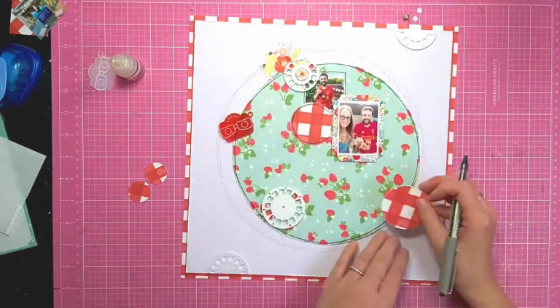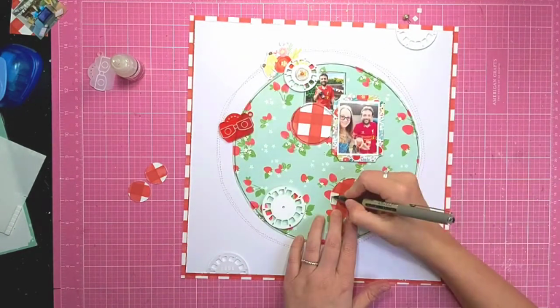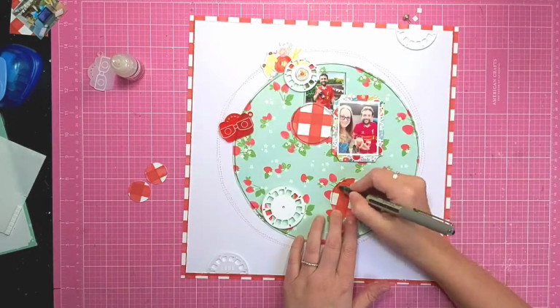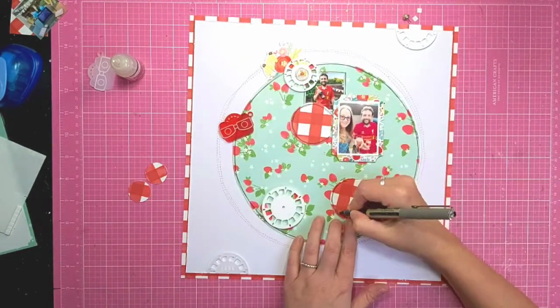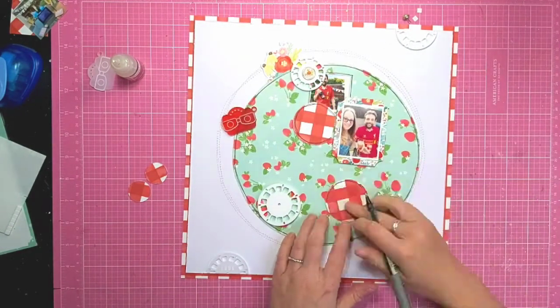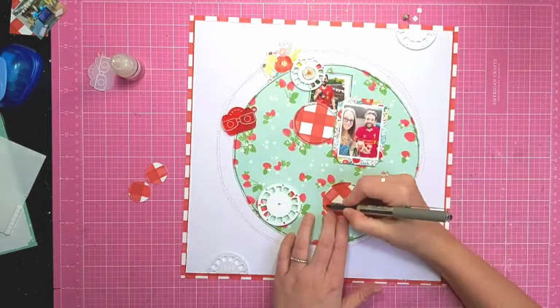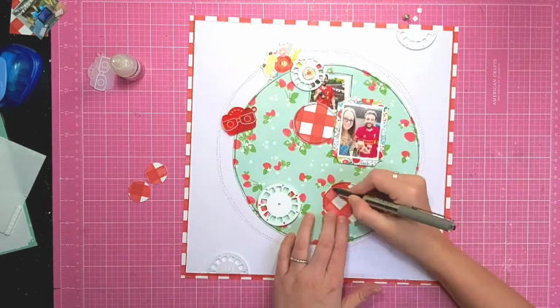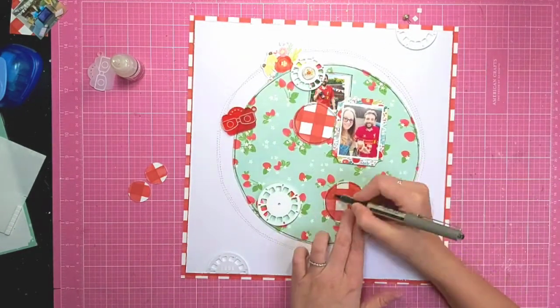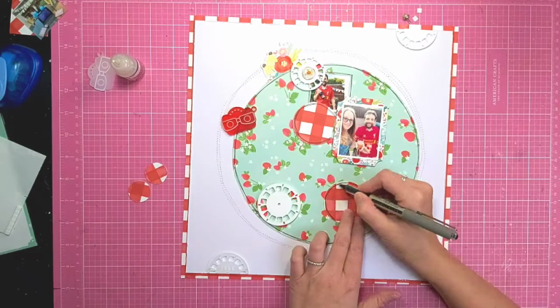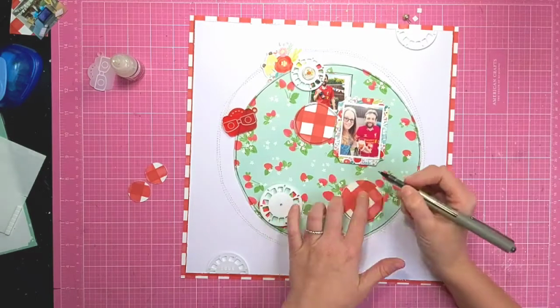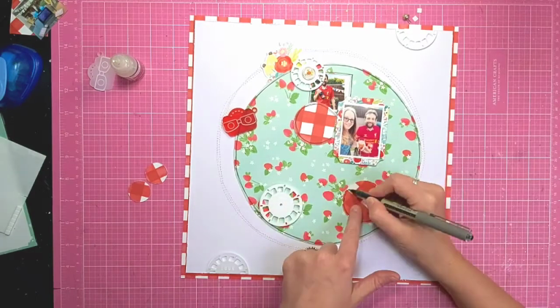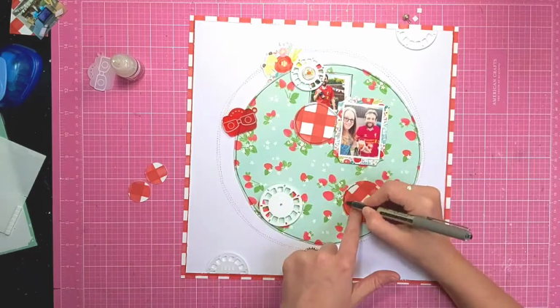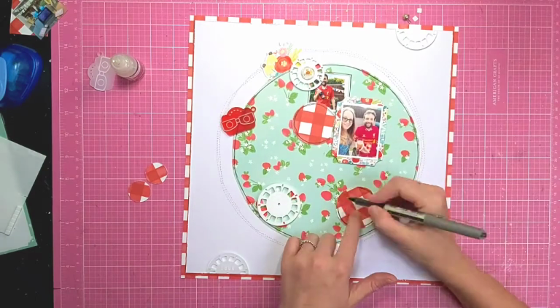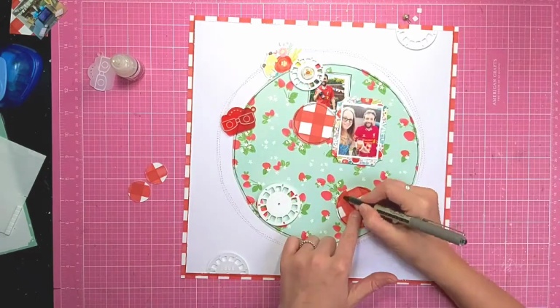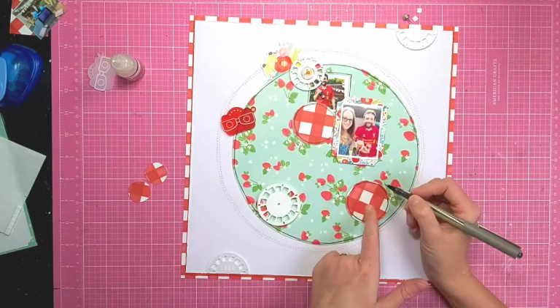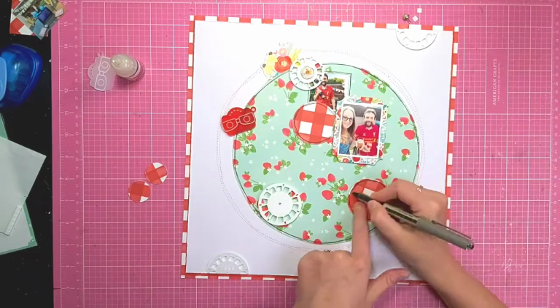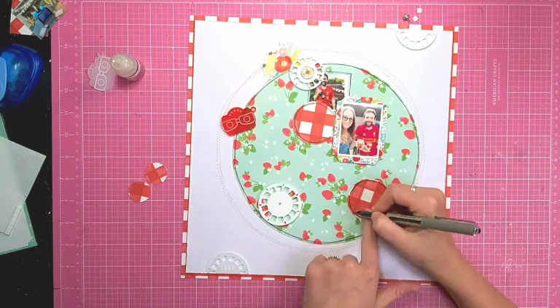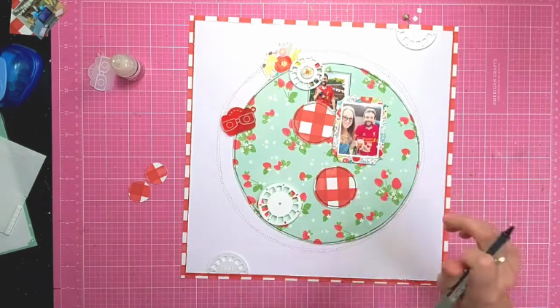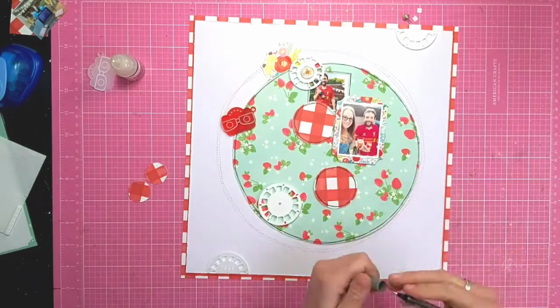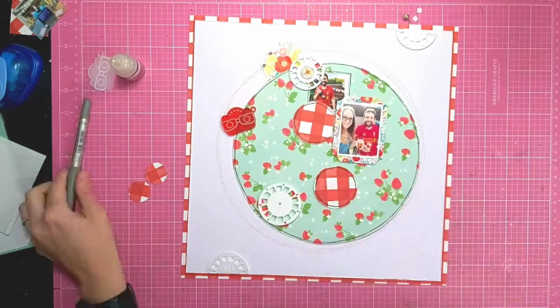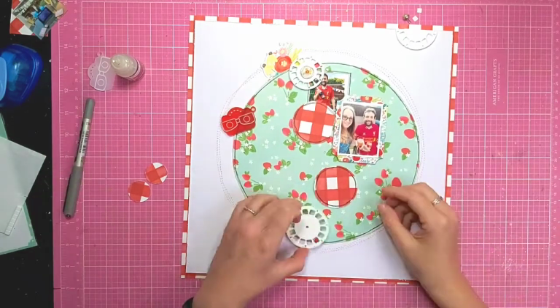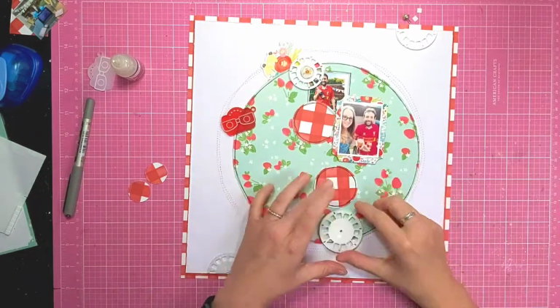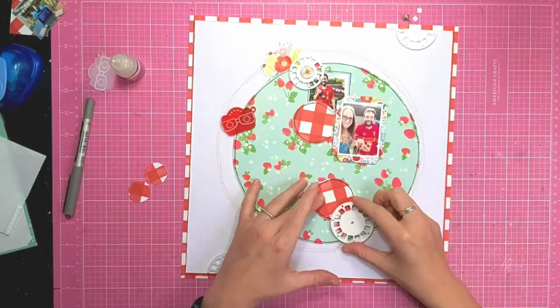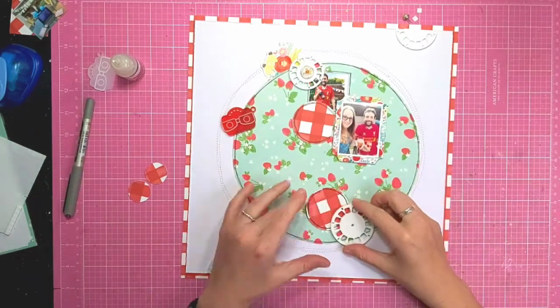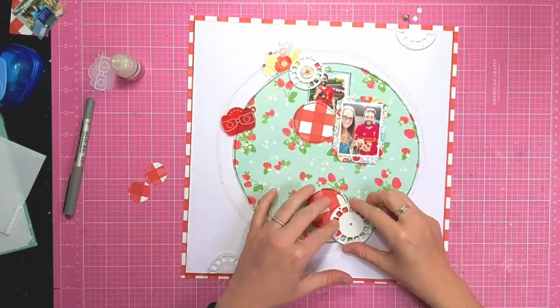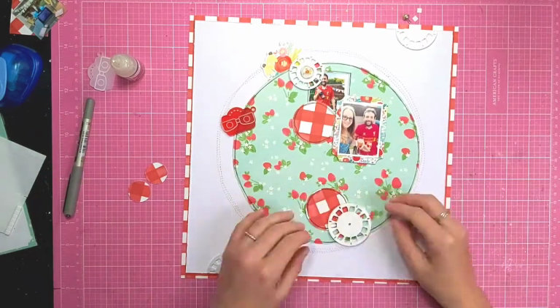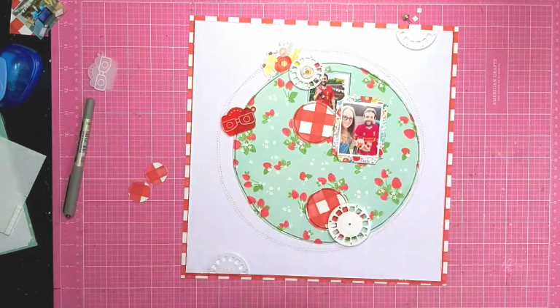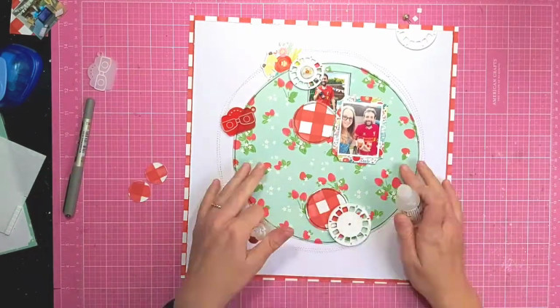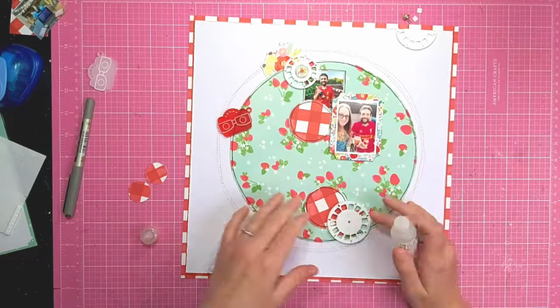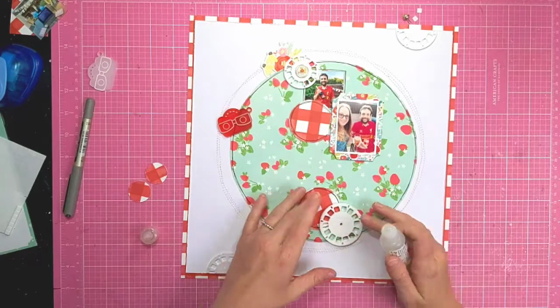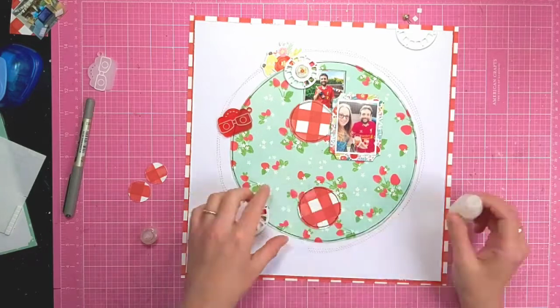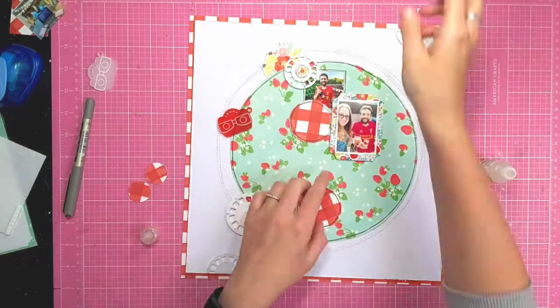To tie in with the main circle, I'm just doodling around the edges of those gingham circles as well before I stick them down.